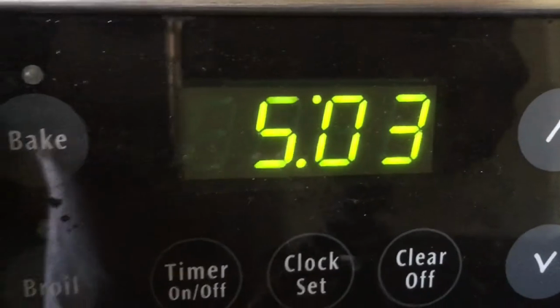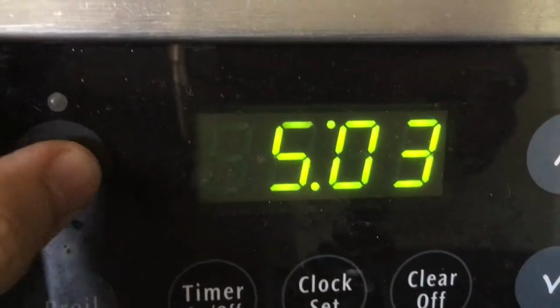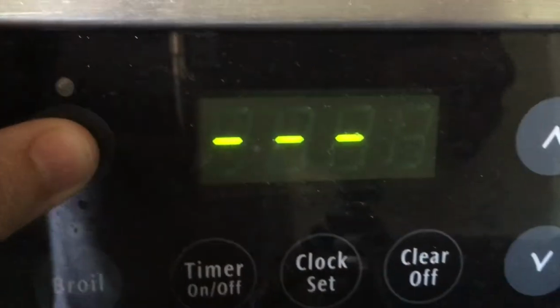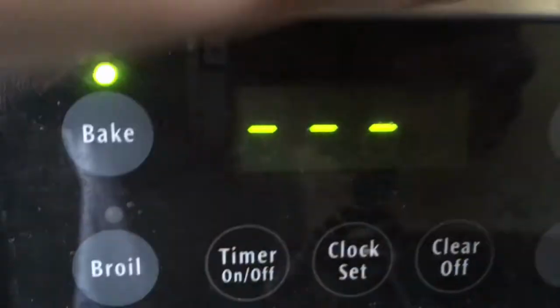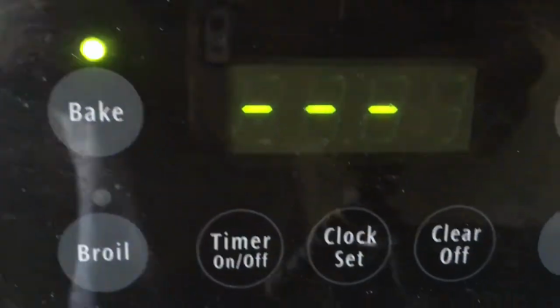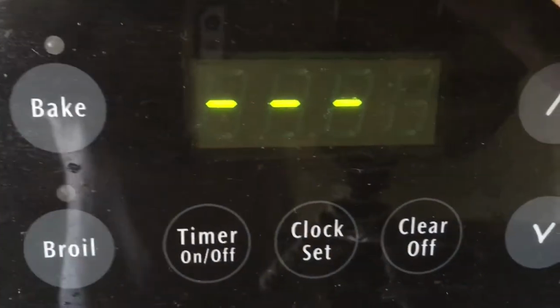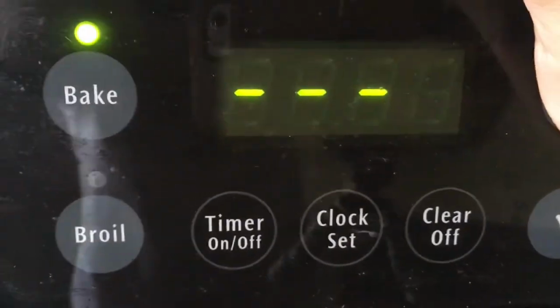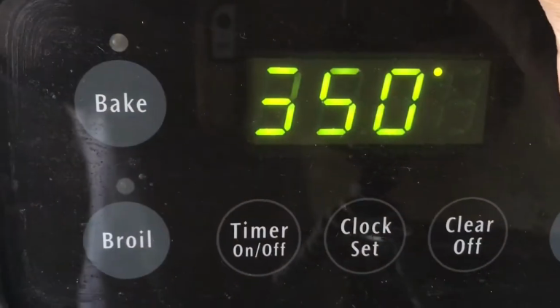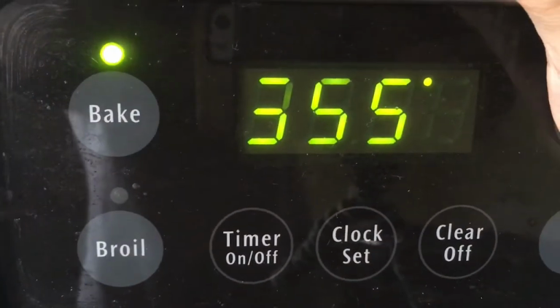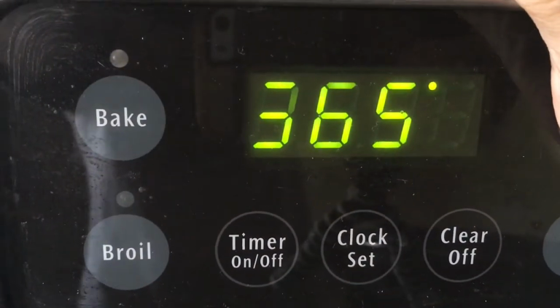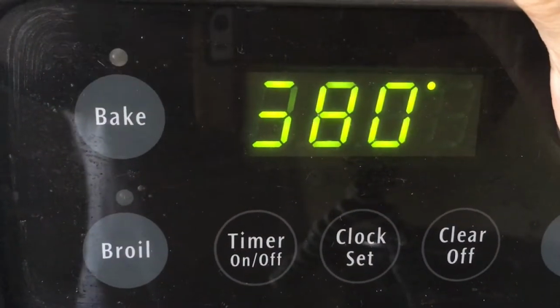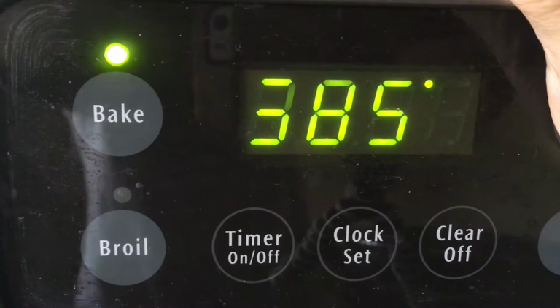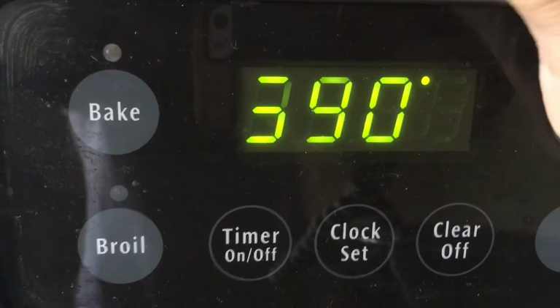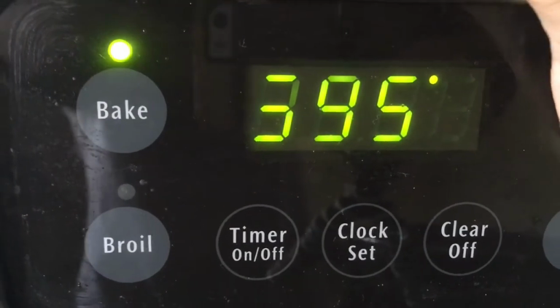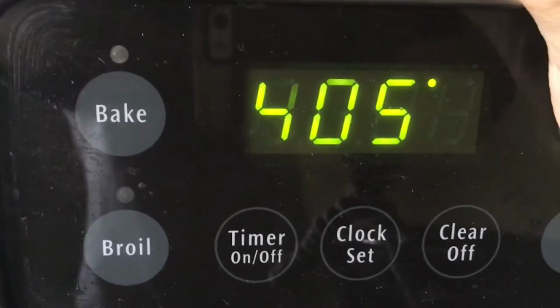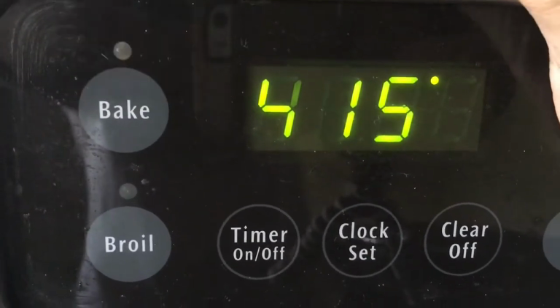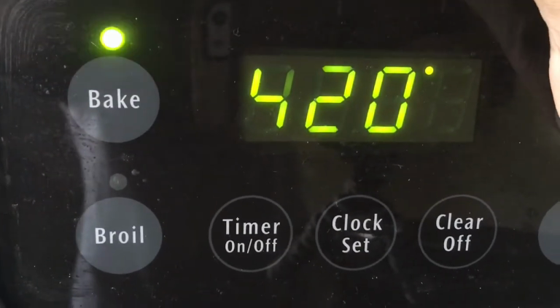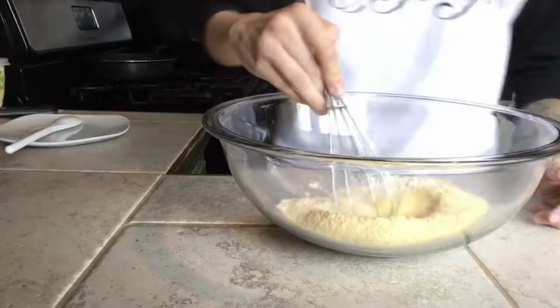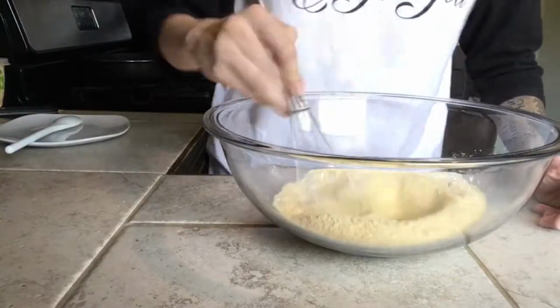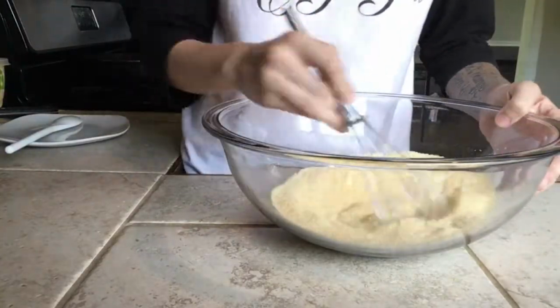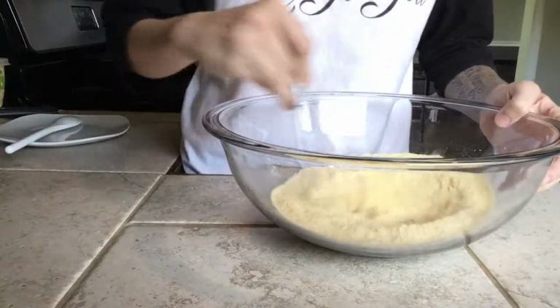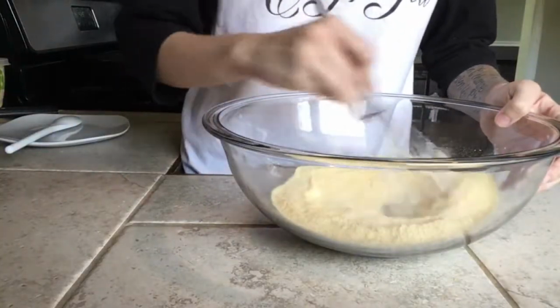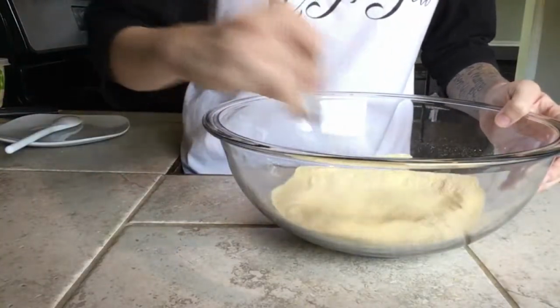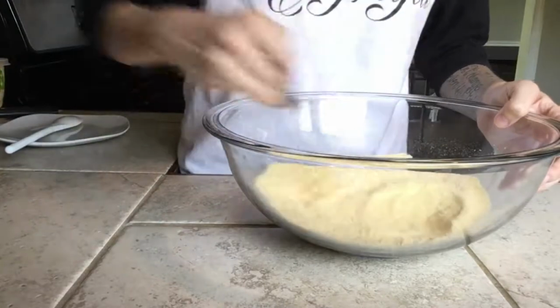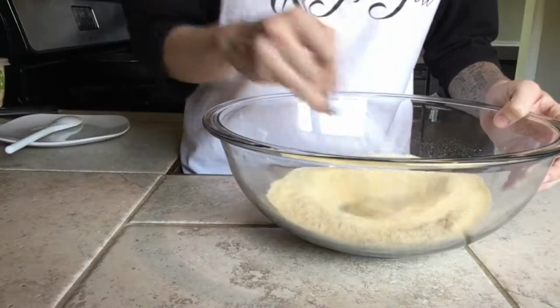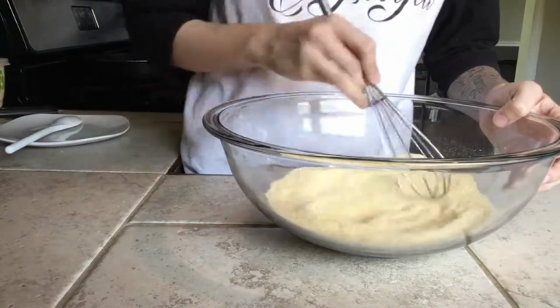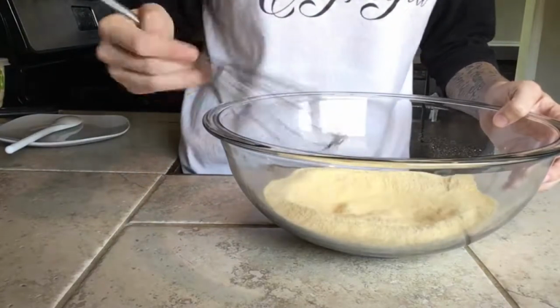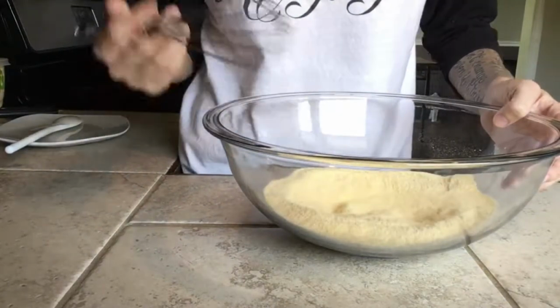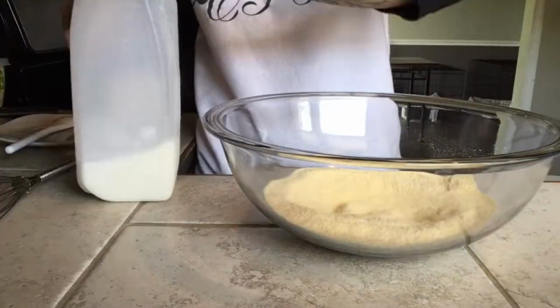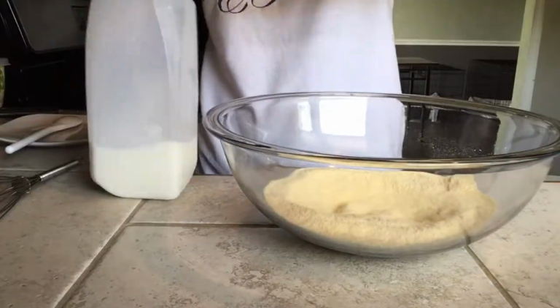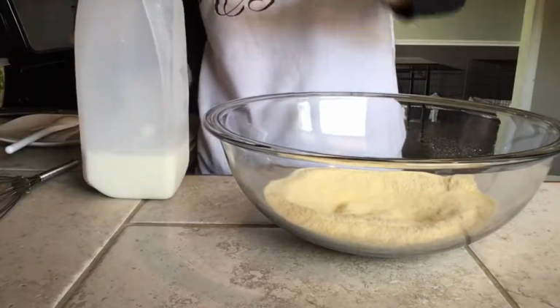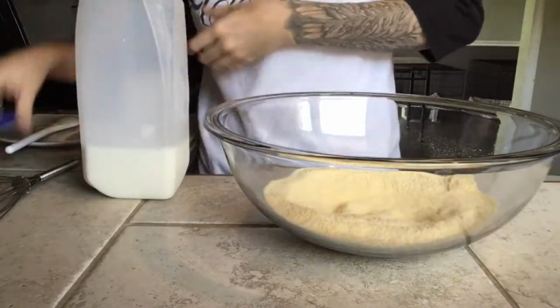We're going to preheat the oven to 425 before we even finish making the cornbread mix. Back to this — now we're going to mix up all our dry ingredients before adding the wet ones: three-fourths a cup of milk.